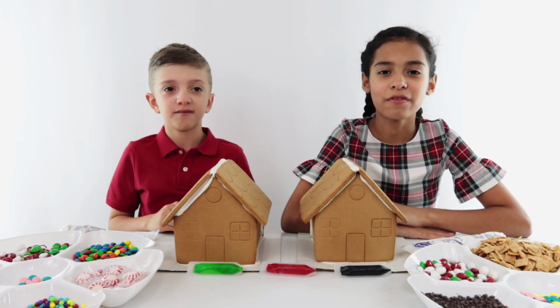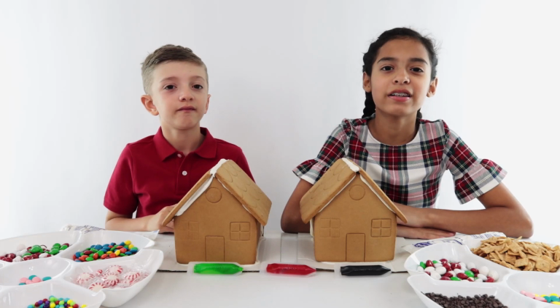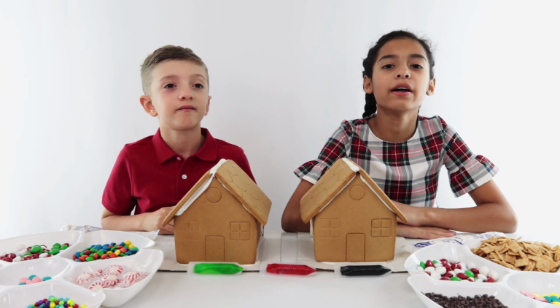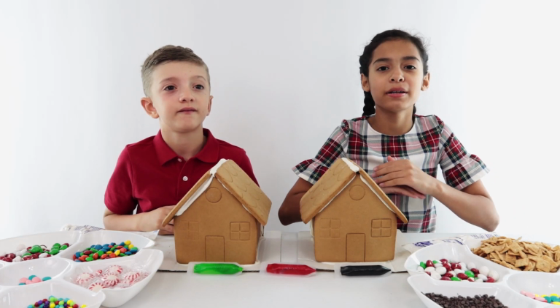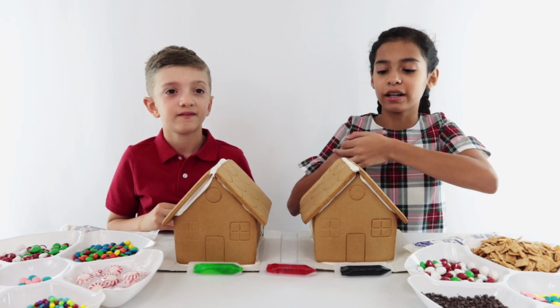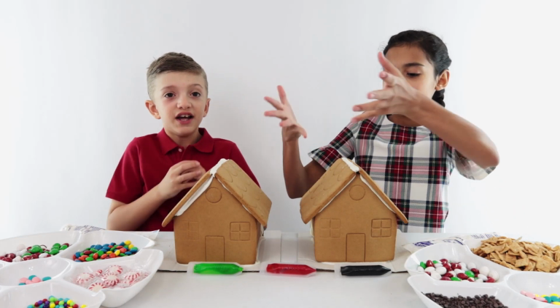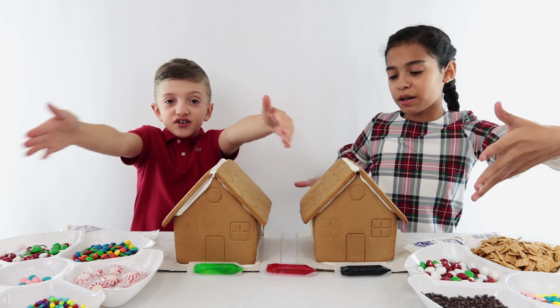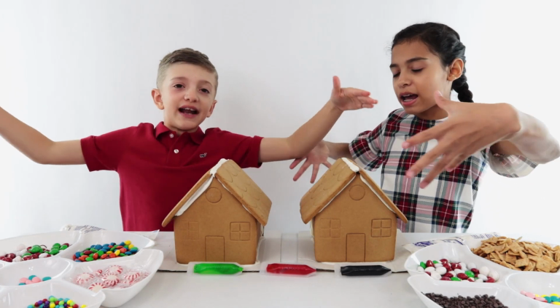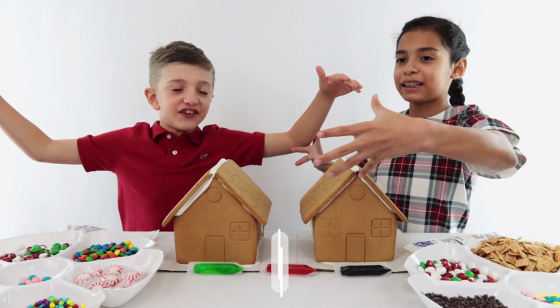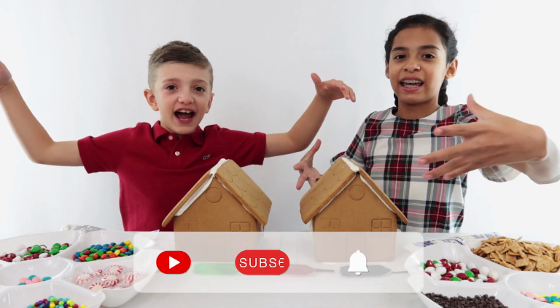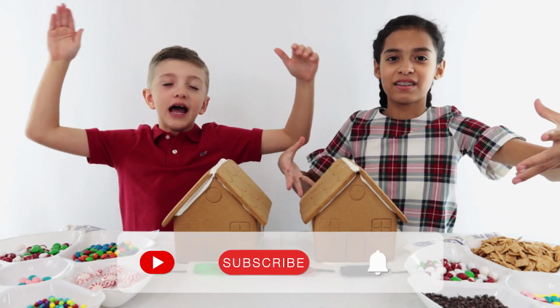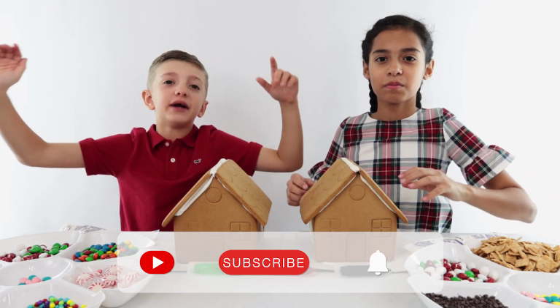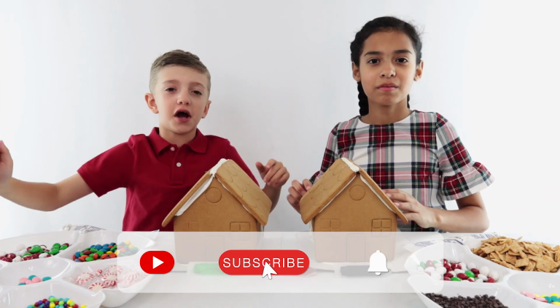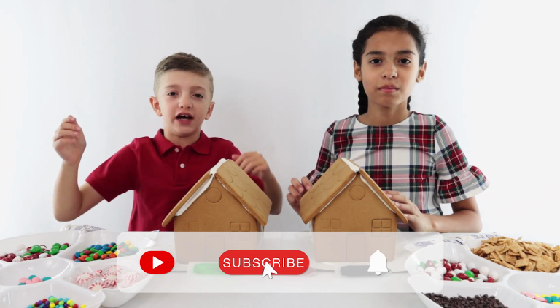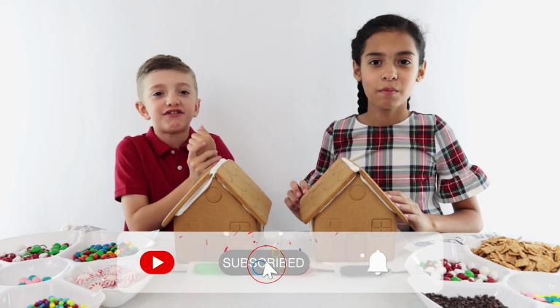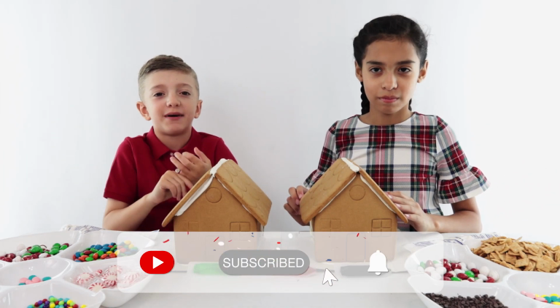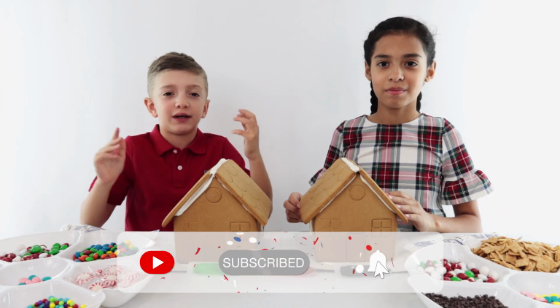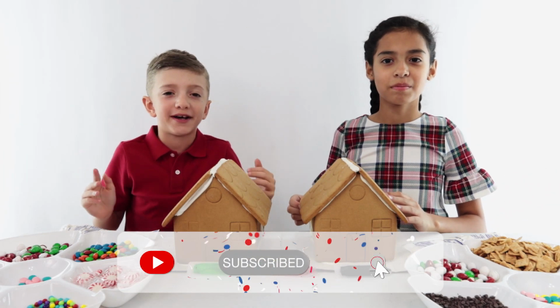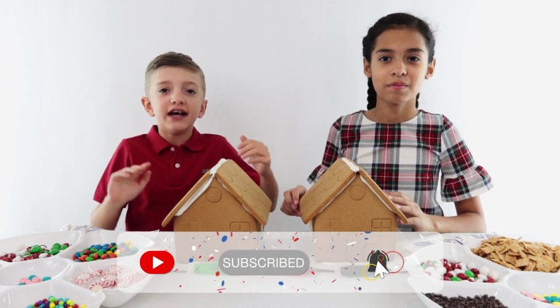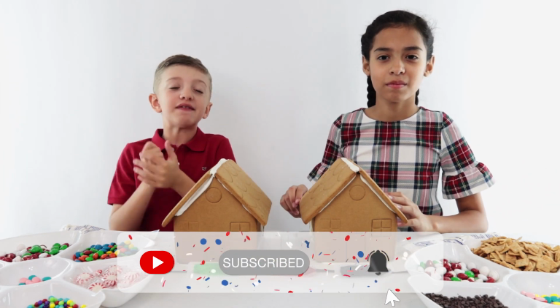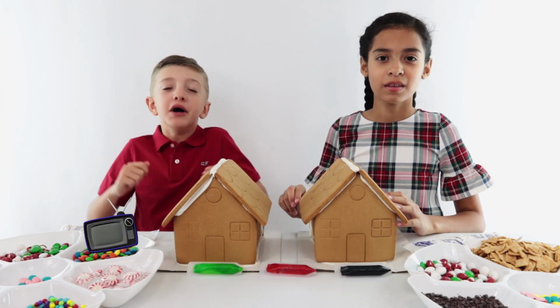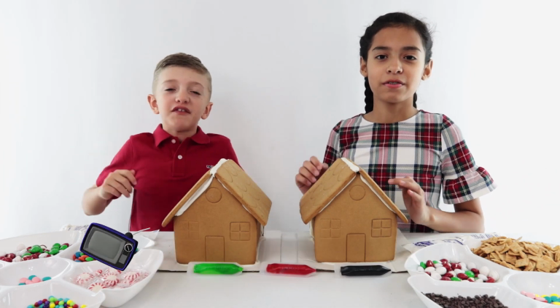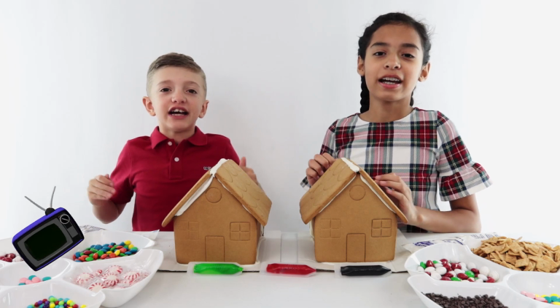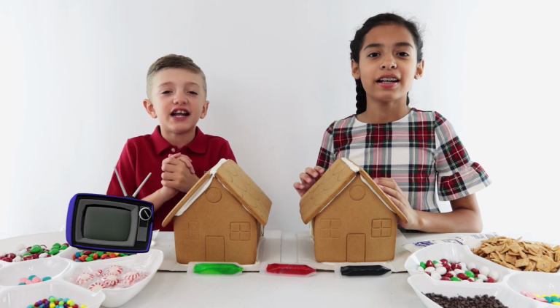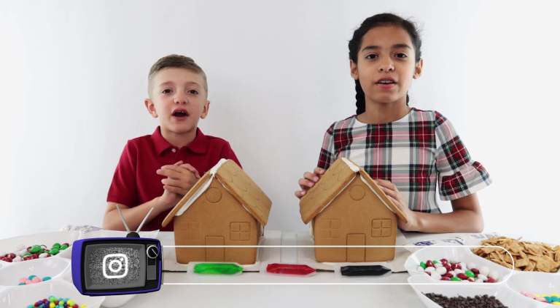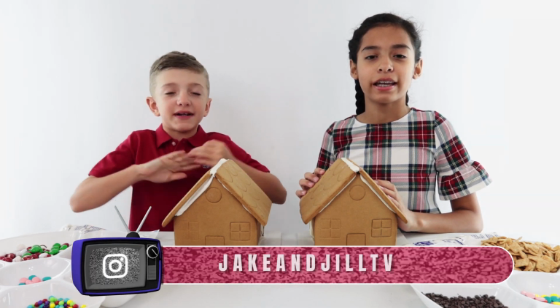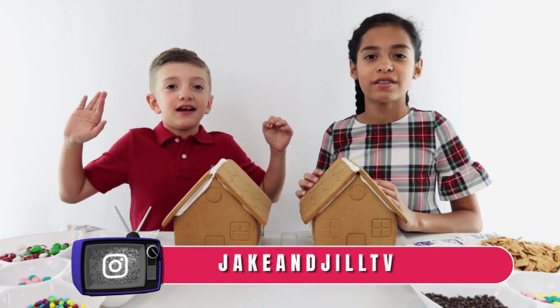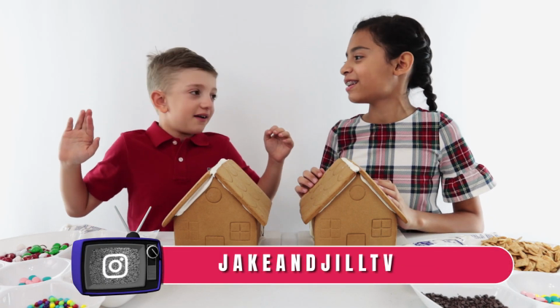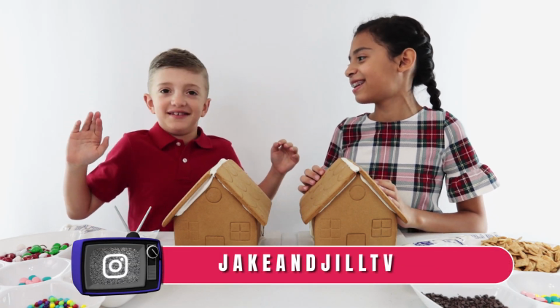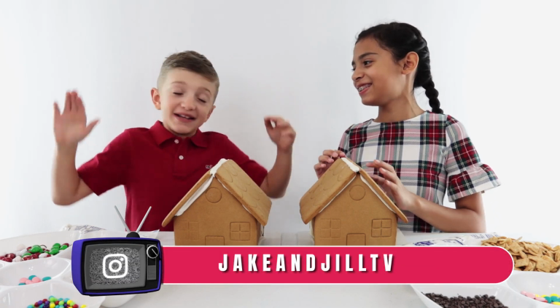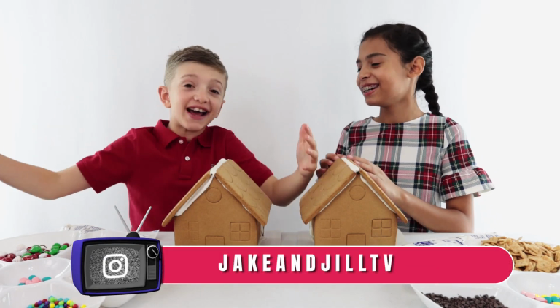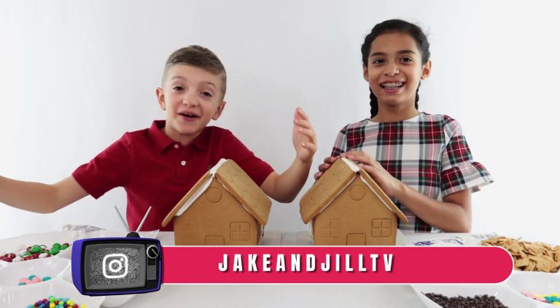Hi friends! Today we are going to be decorating gingerbread houses! And before we get started, don't forget to smash that like button, subscribe, and hit that bell. Don't forget to check us out on Instagram — Jake and Jill TV, just like your YouTube channel. But now let's get started!